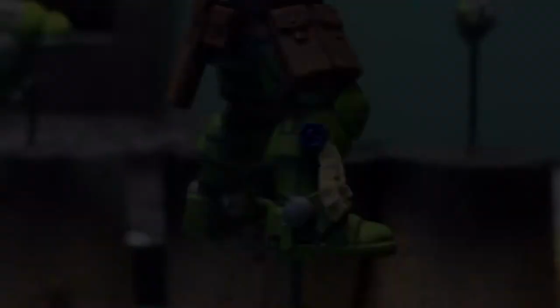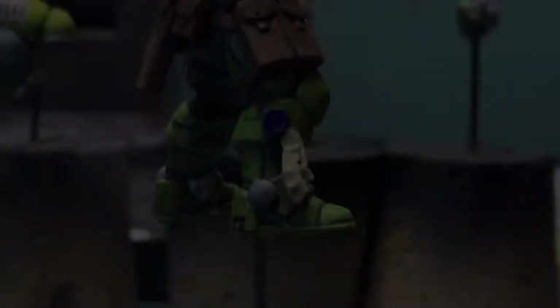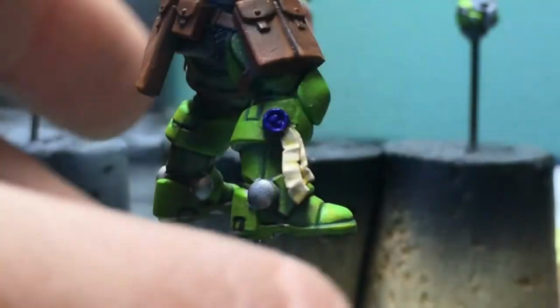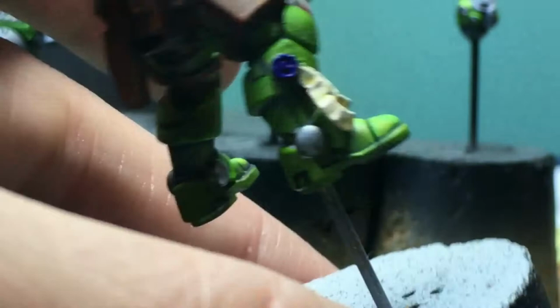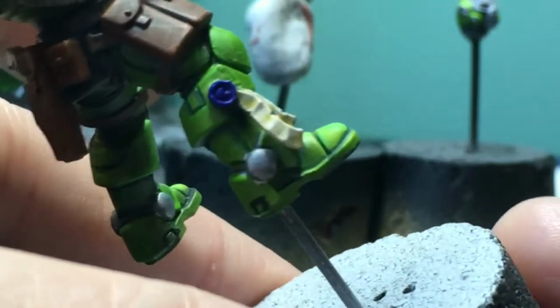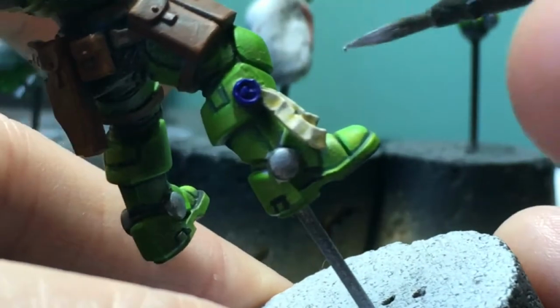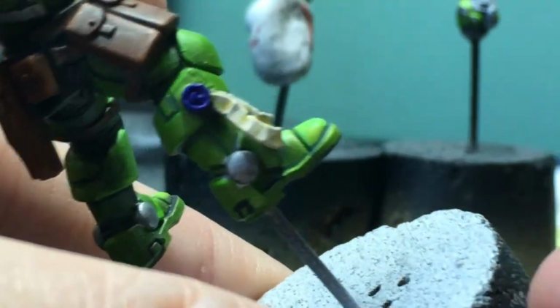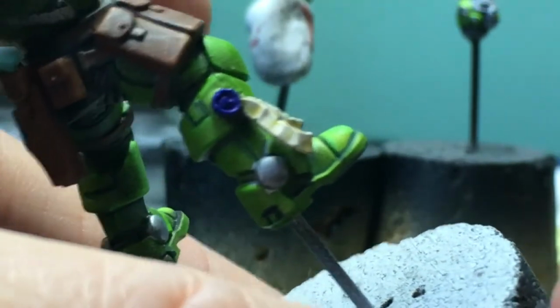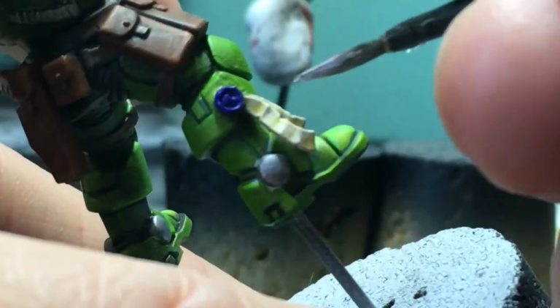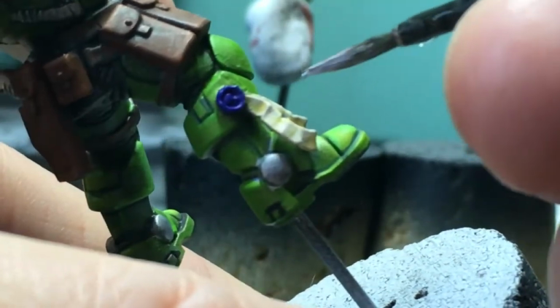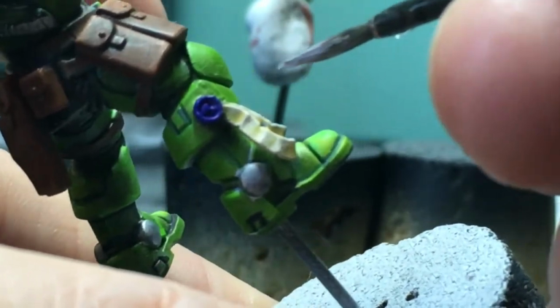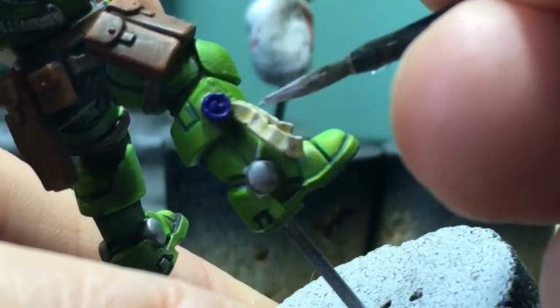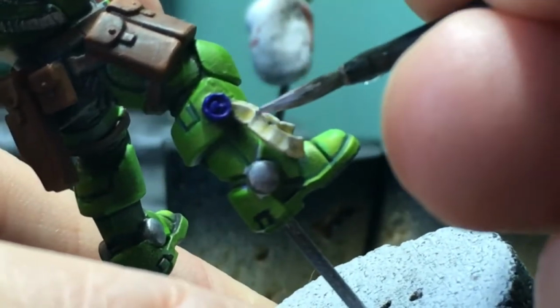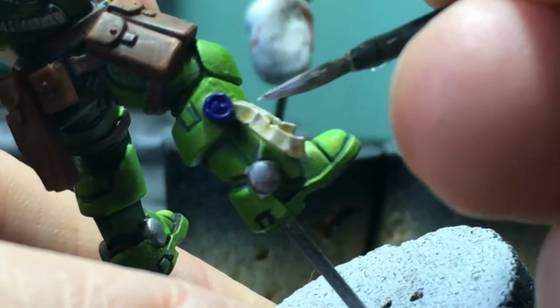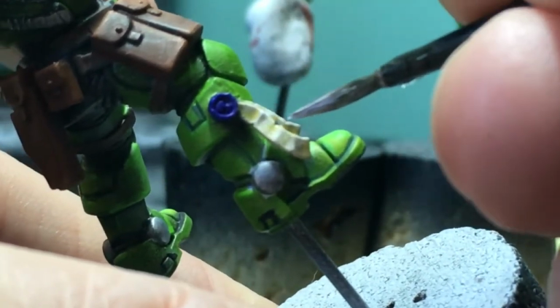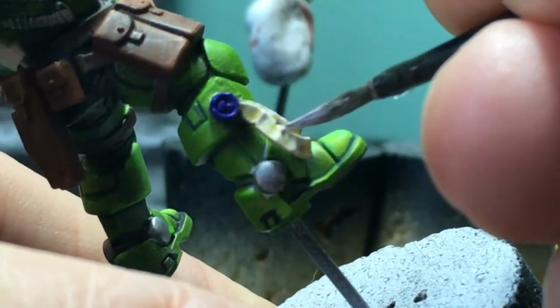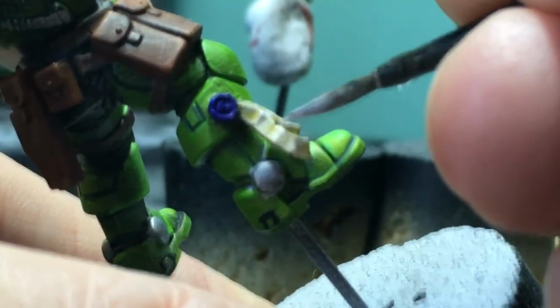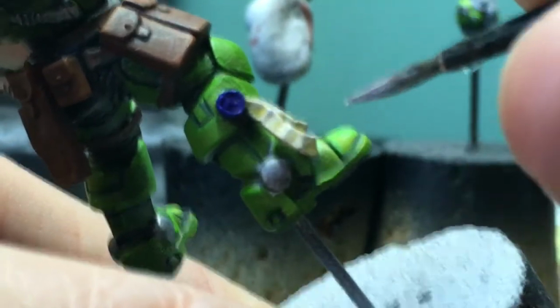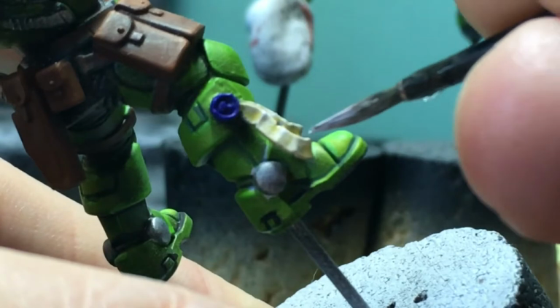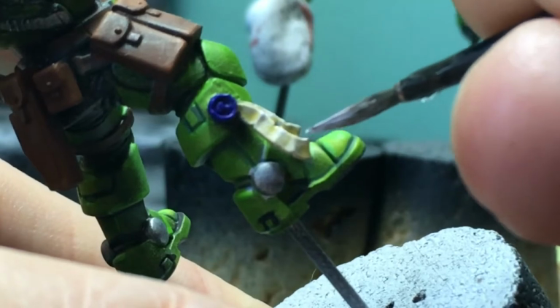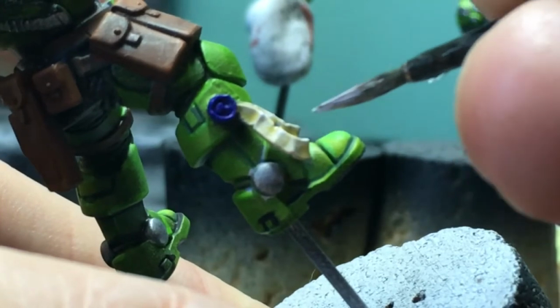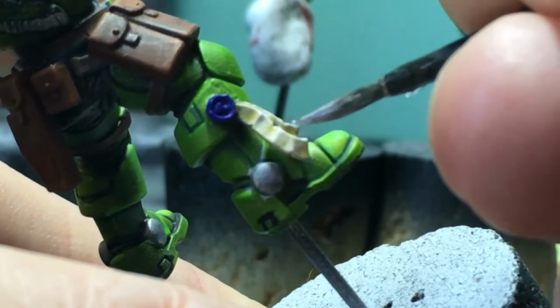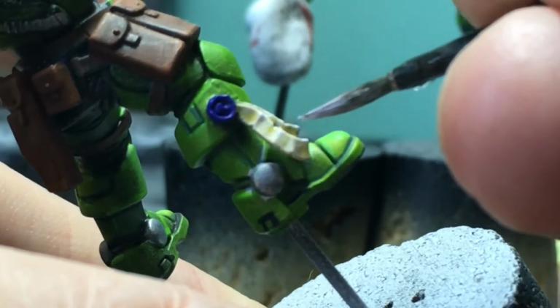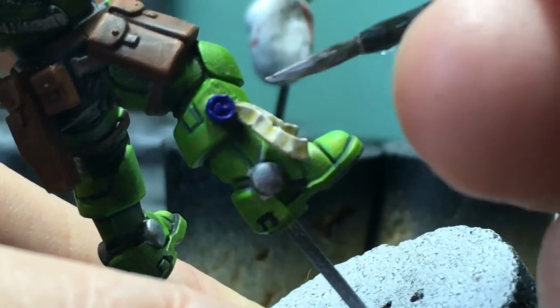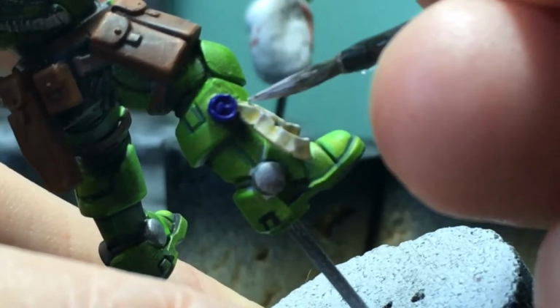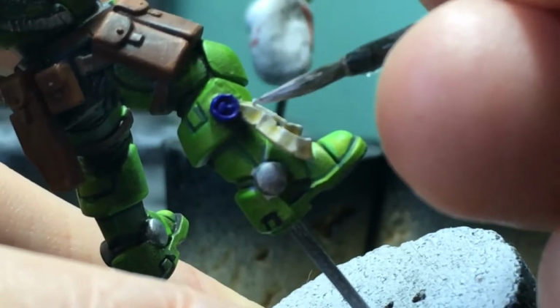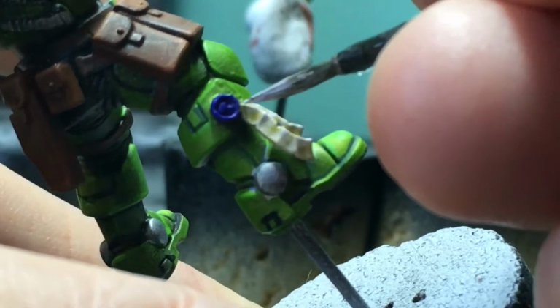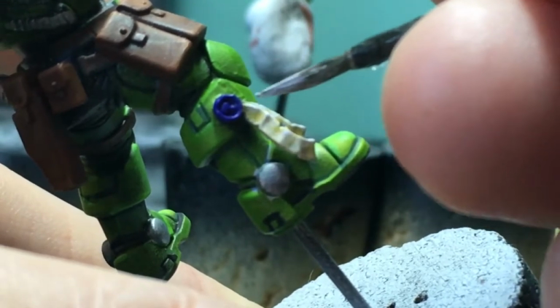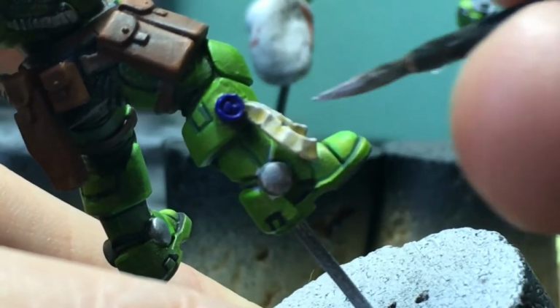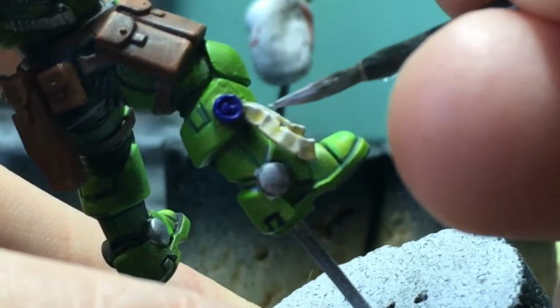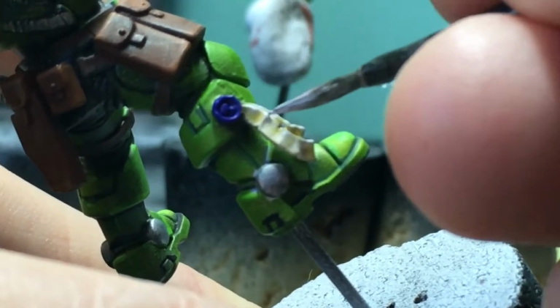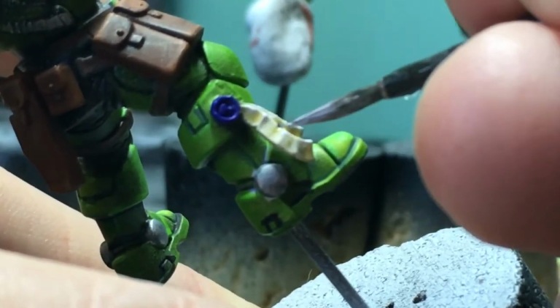All right. We're going to do pure white and just hit the very tips of the raised area where it meets kind of the side. And then we'll do some of the corners and a little bit of the edge at the very highest point.